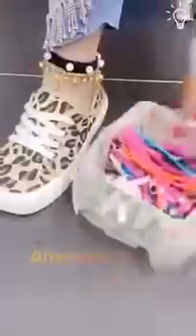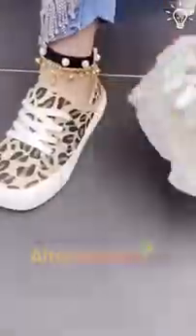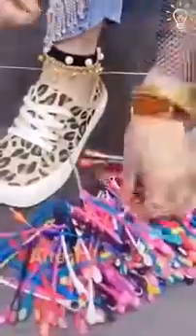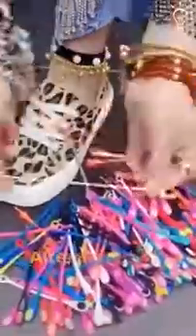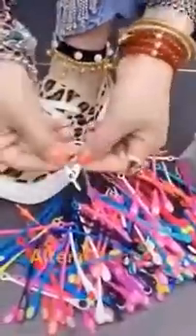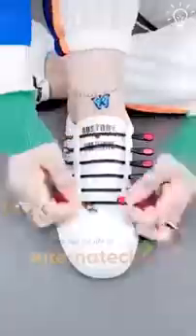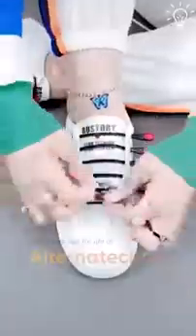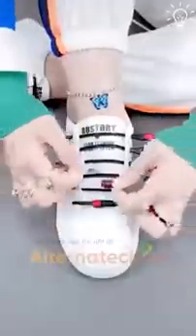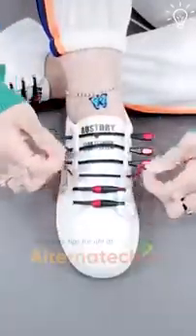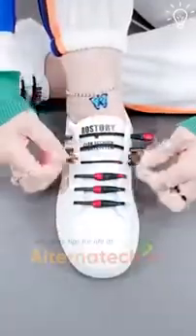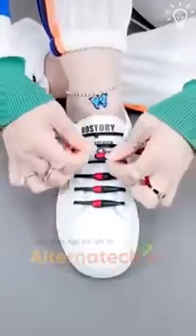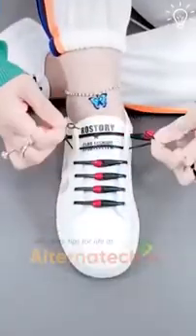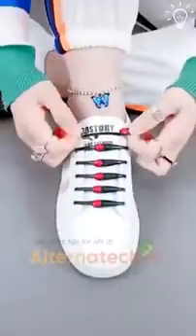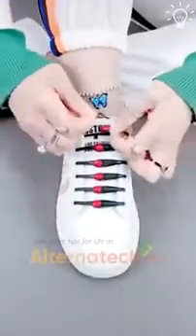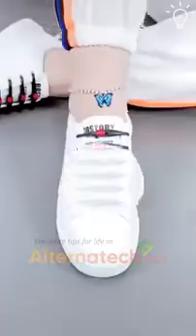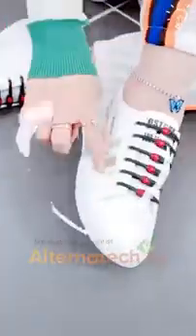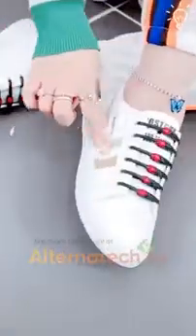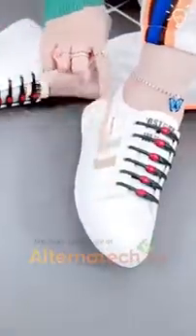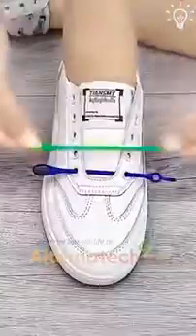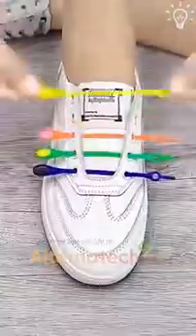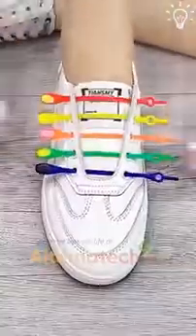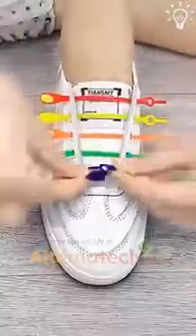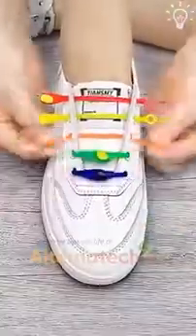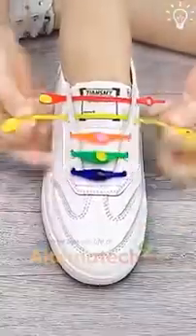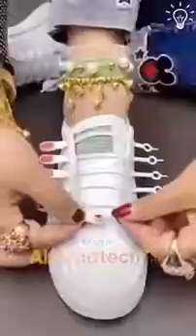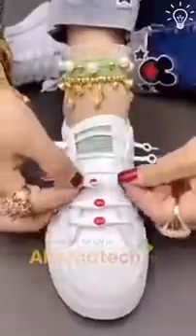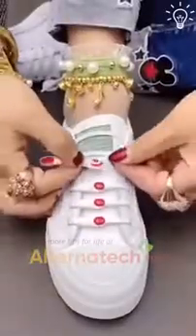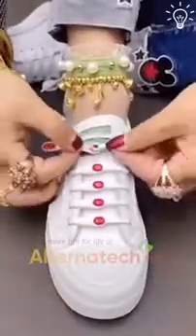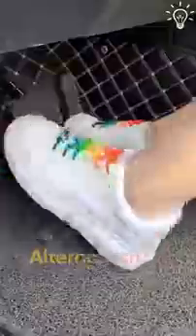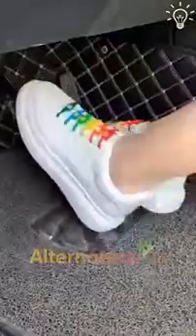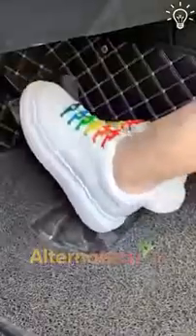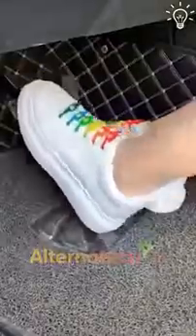When you use these, you'll want to get rid of your ordinary shoelaces. They look so cool and are also super practical.